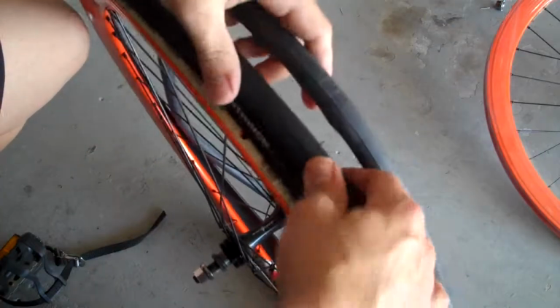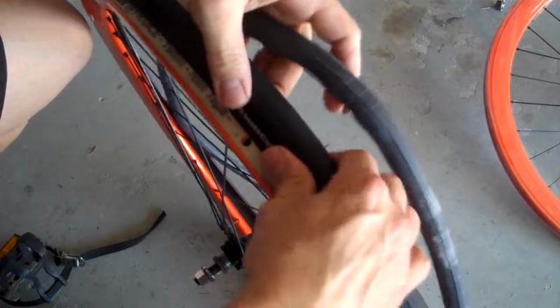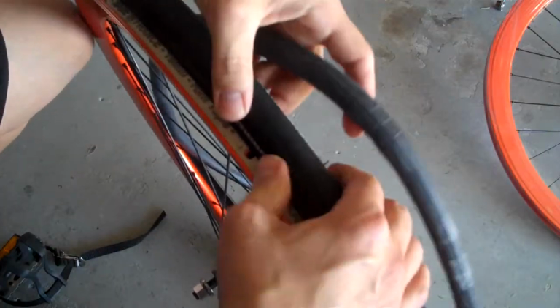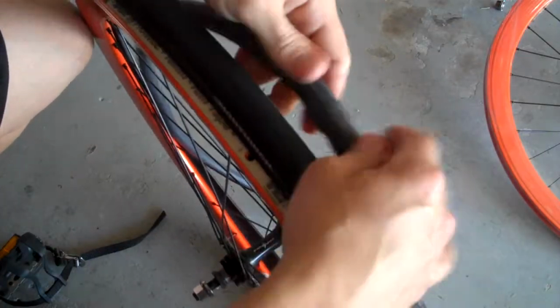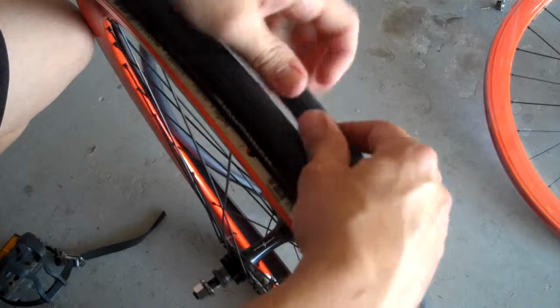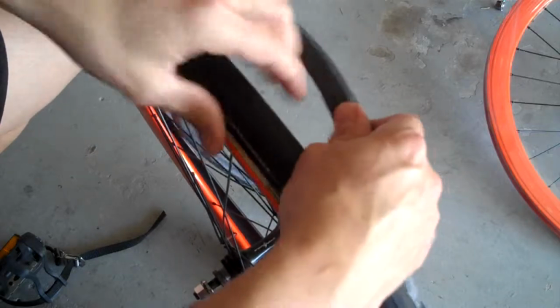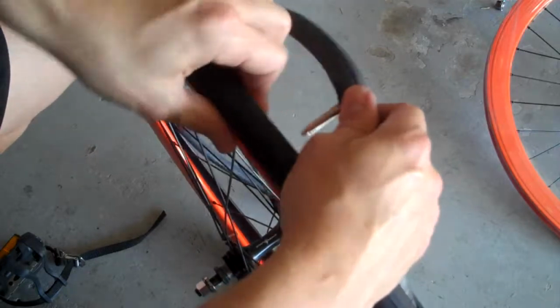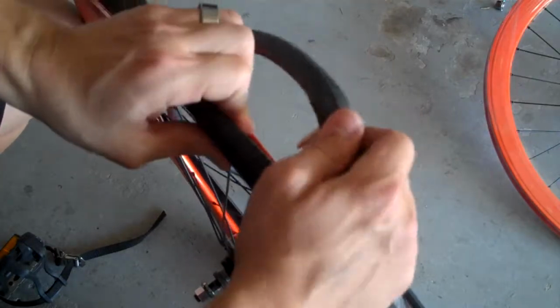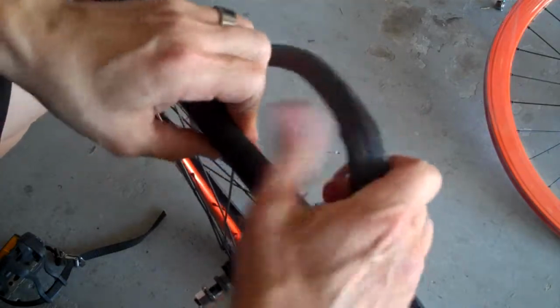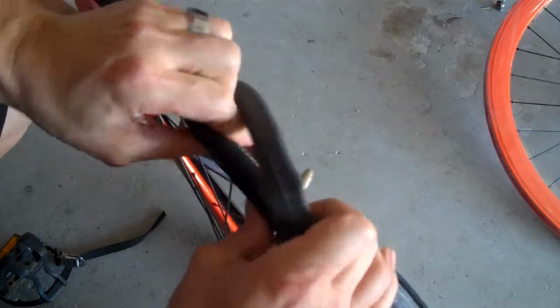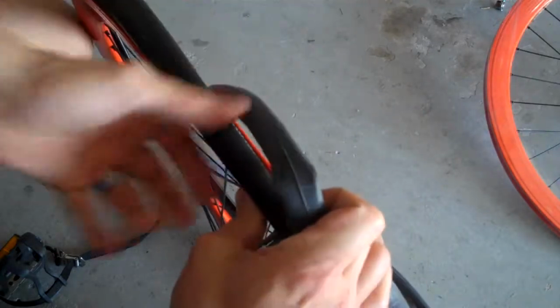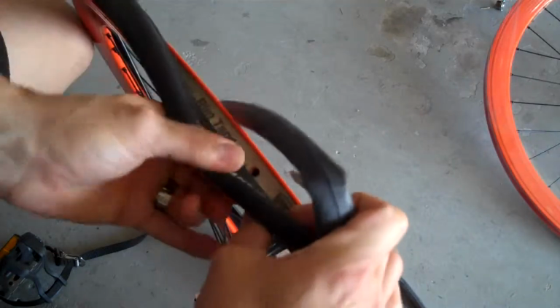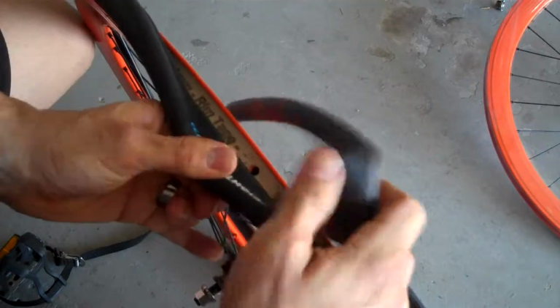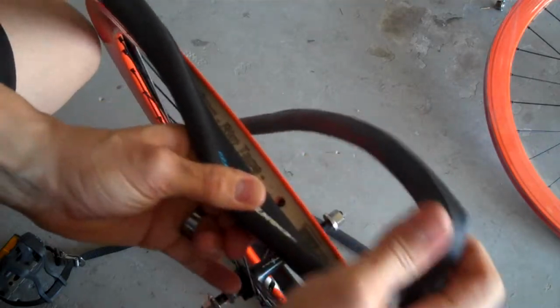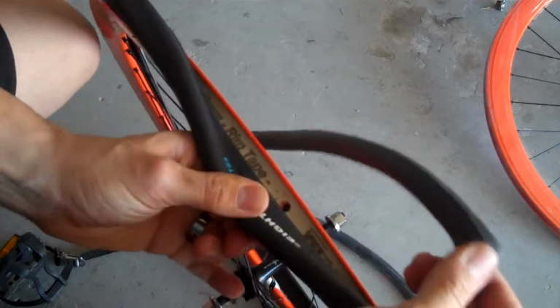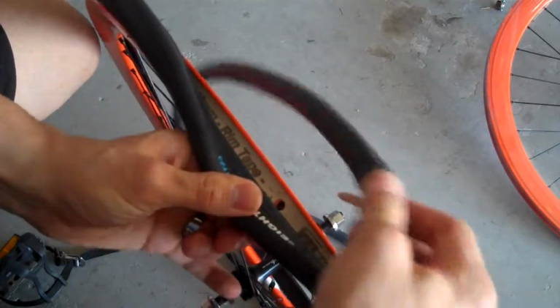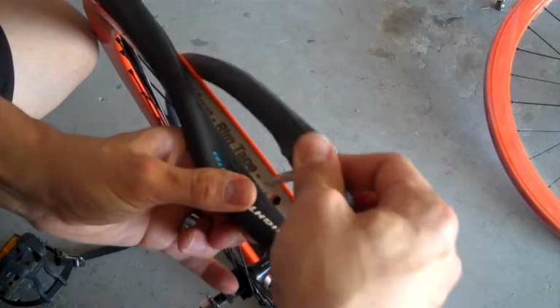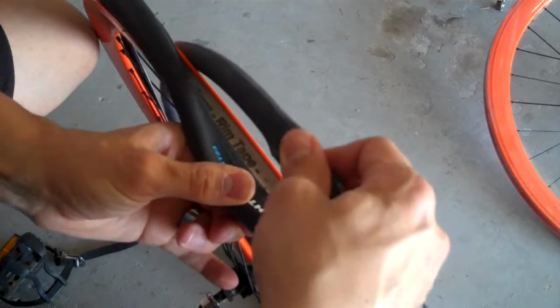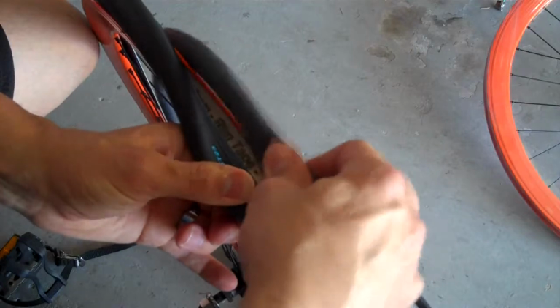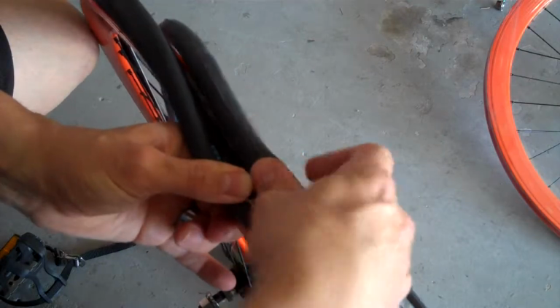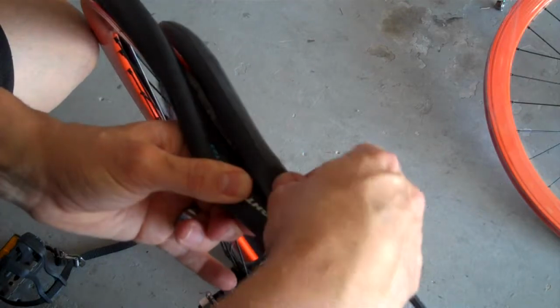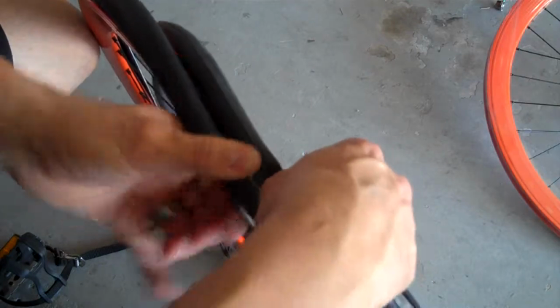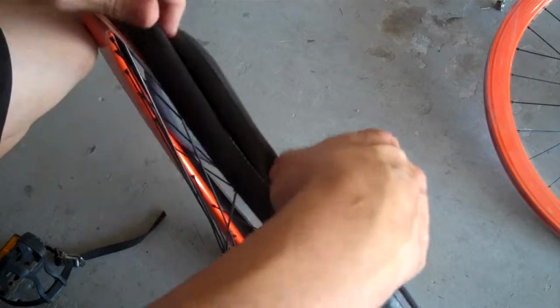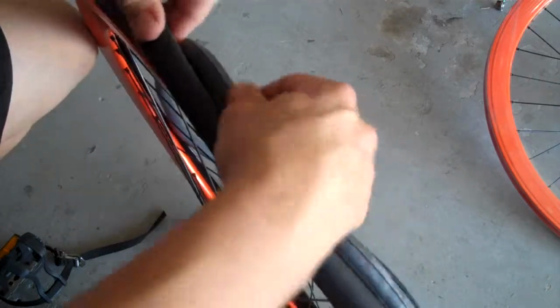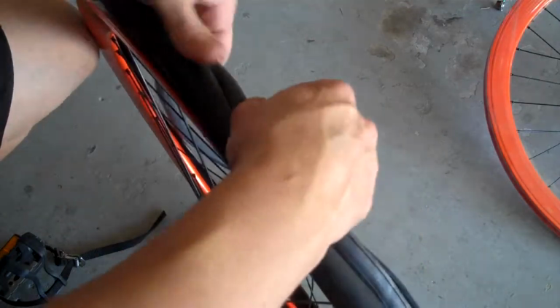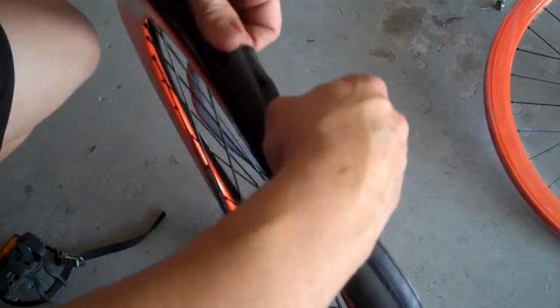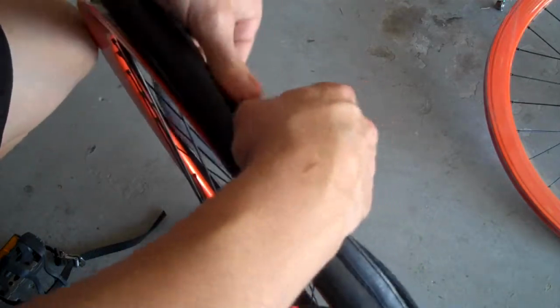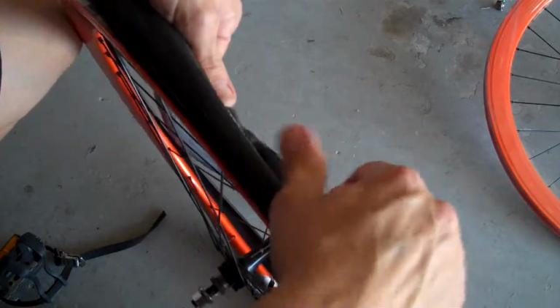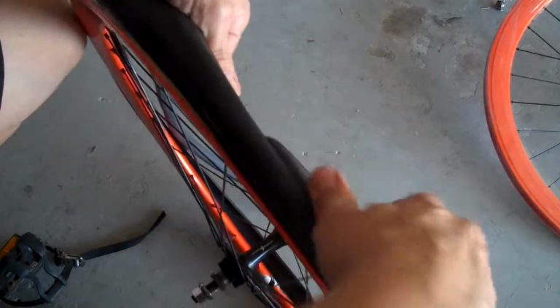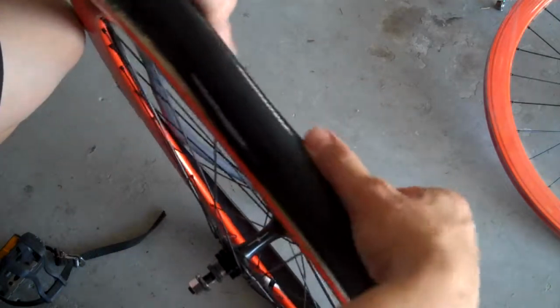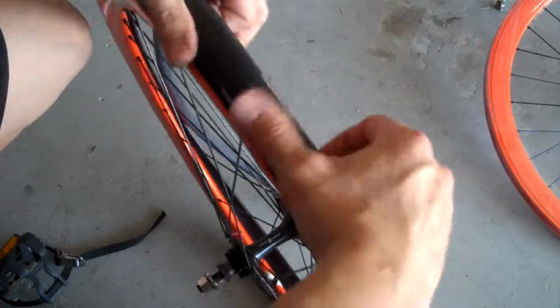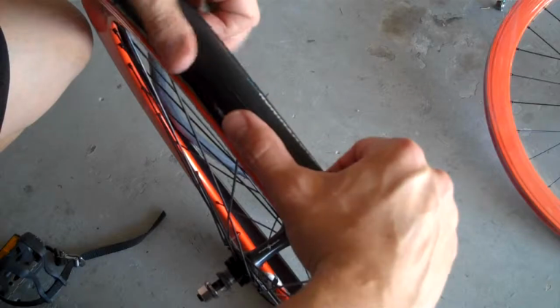Once you've got that done, you want to install your valve stem. What I like to do is pull this over to the side like so, stick the valve stem in, and then pop the side of the tire back over.